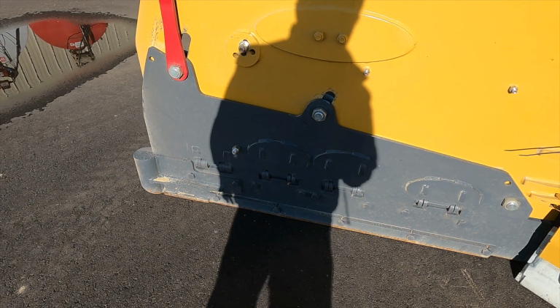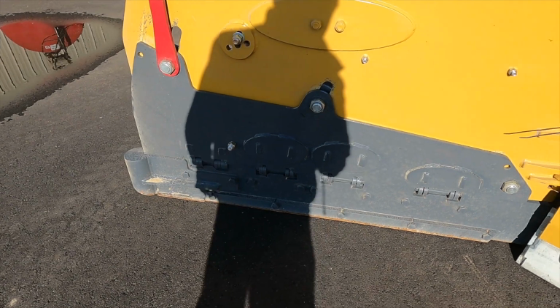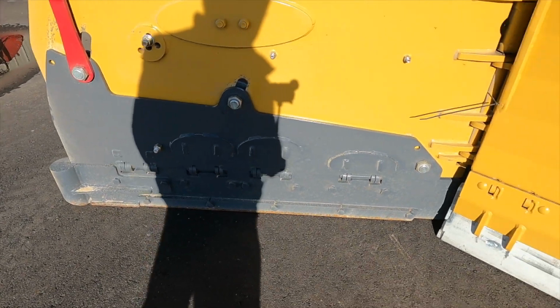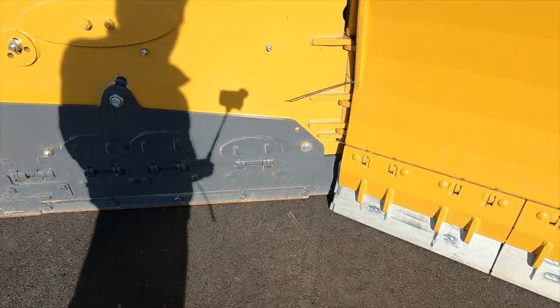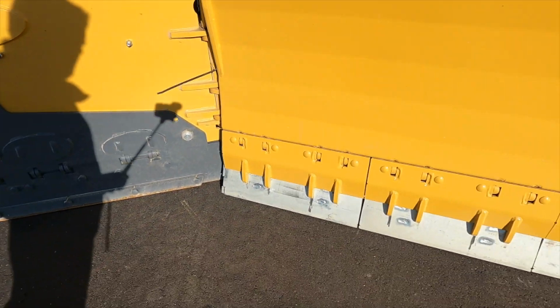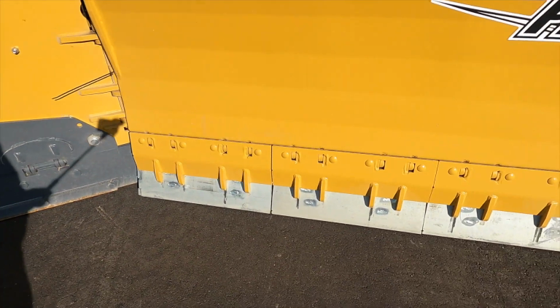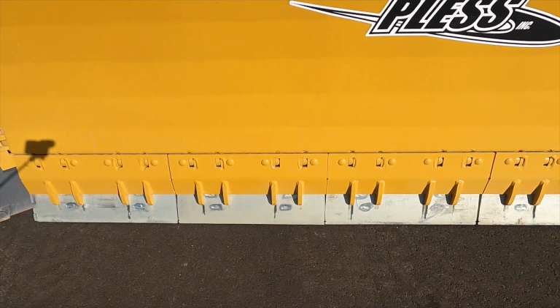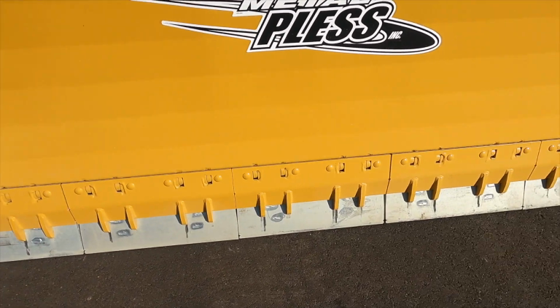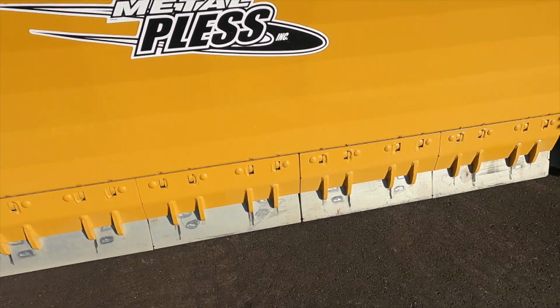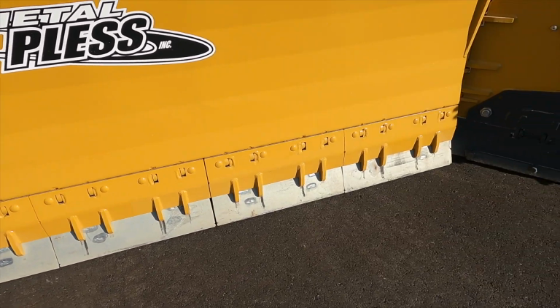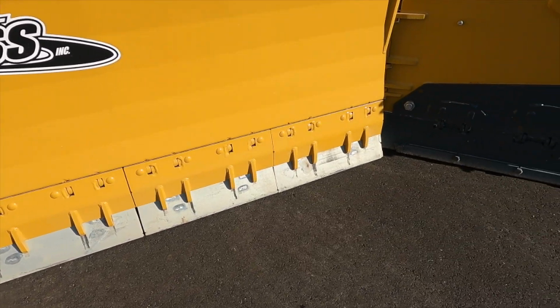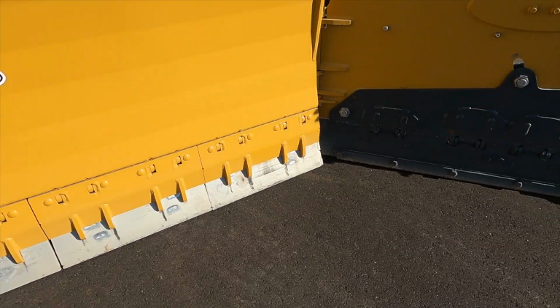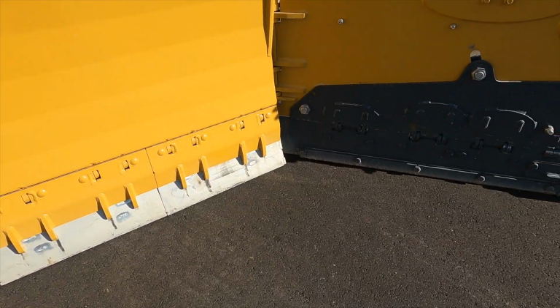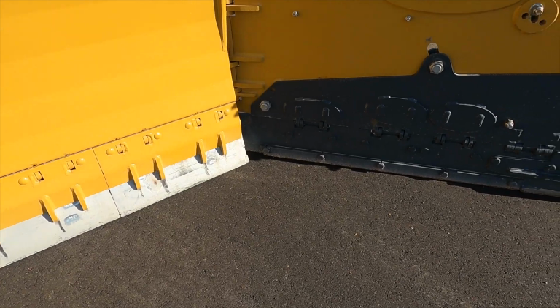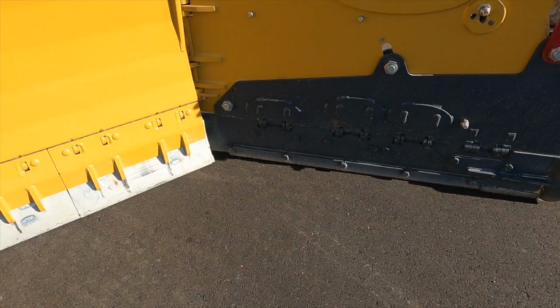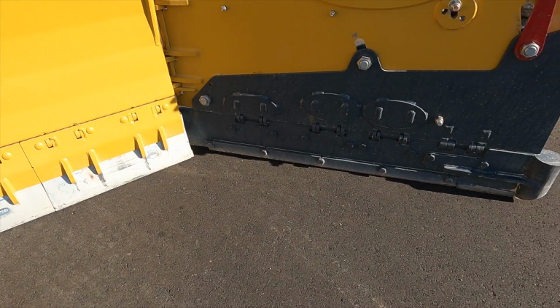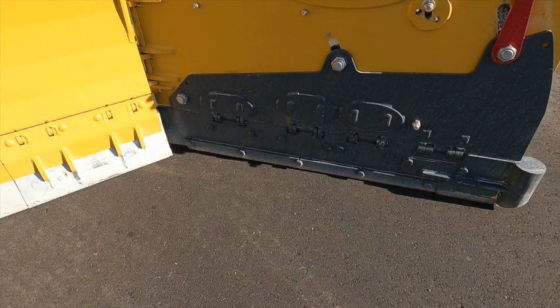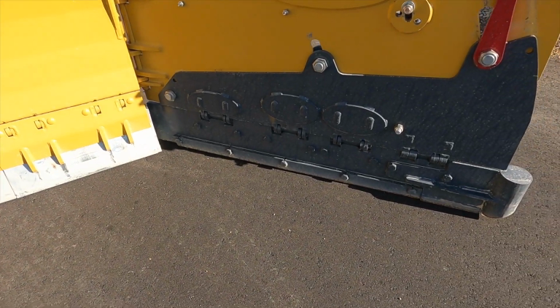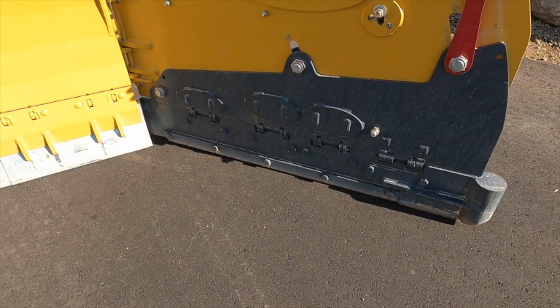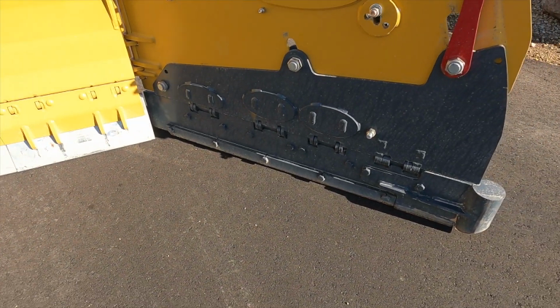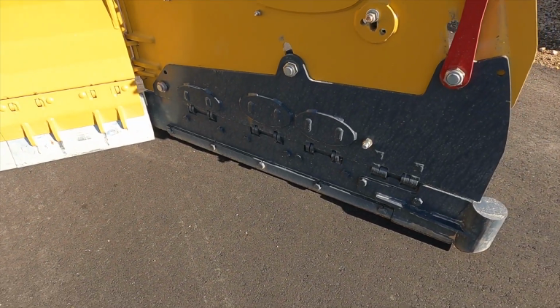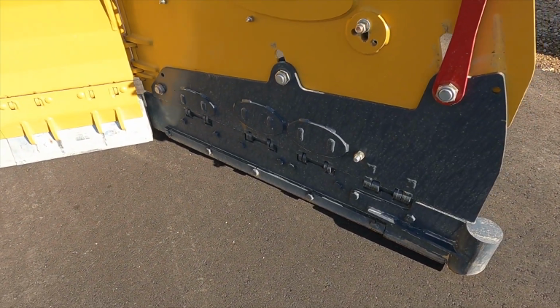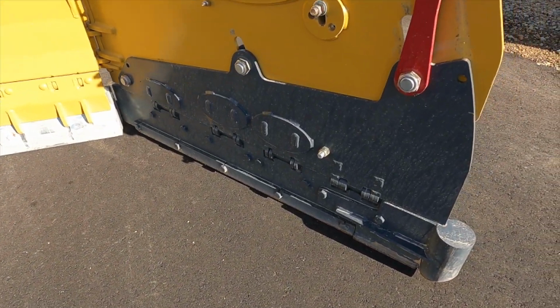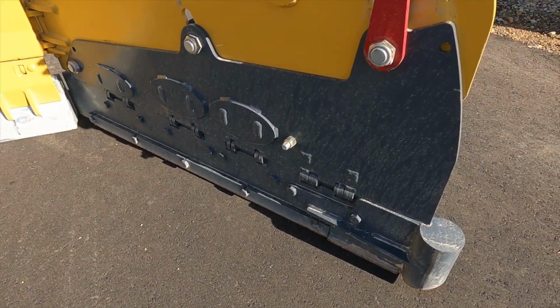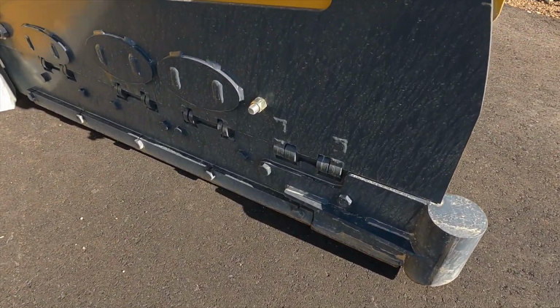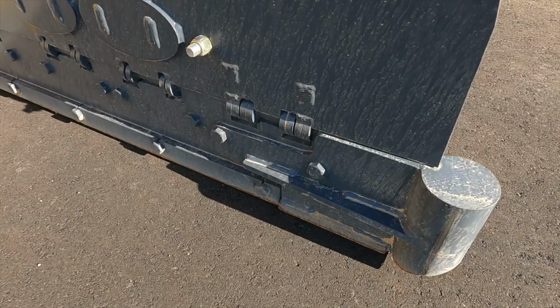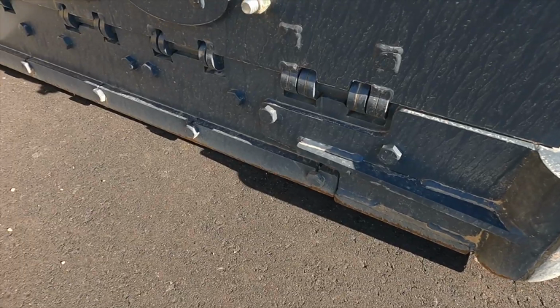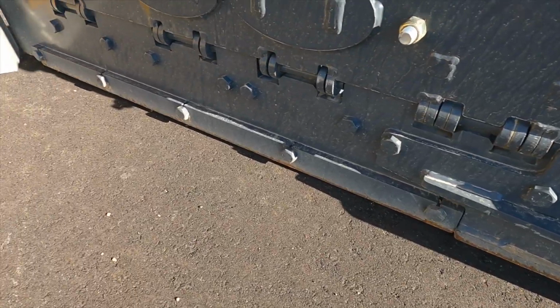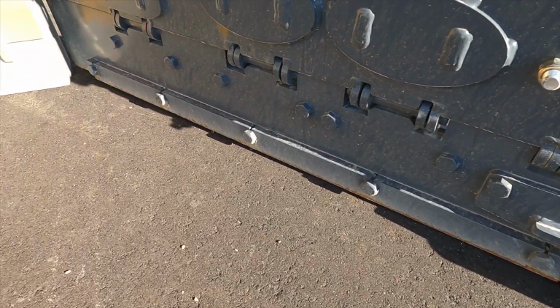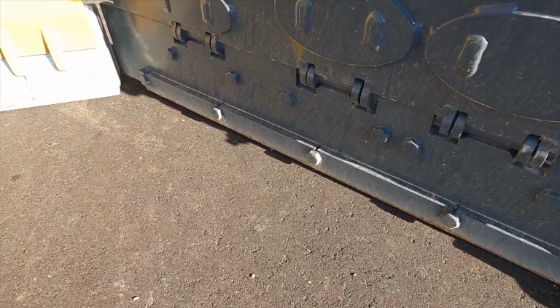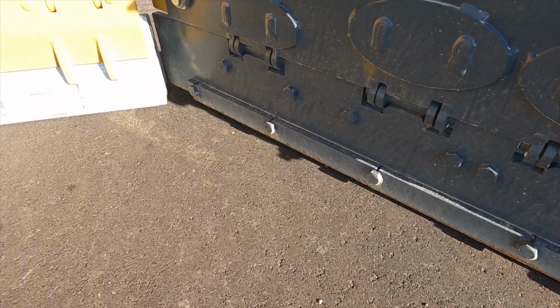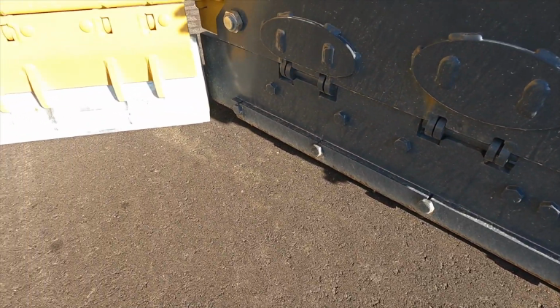Hi everyone, this is Christian with Storm Equipment. Just wanted to do a quick video today about running your metal plows flat on the ground, giving you the longest life, specifically on the wing shoes.